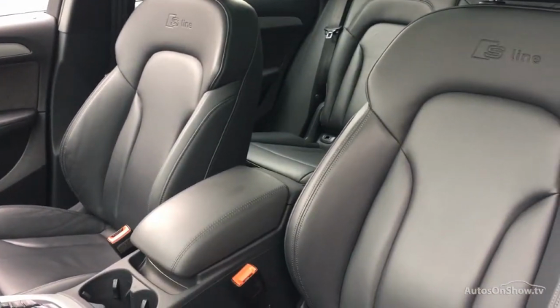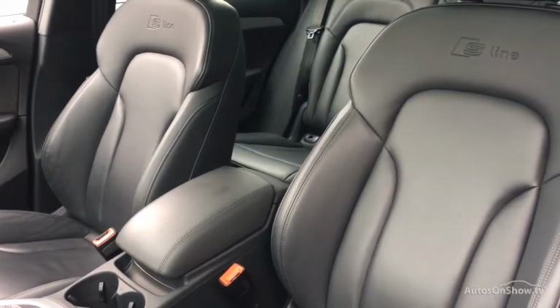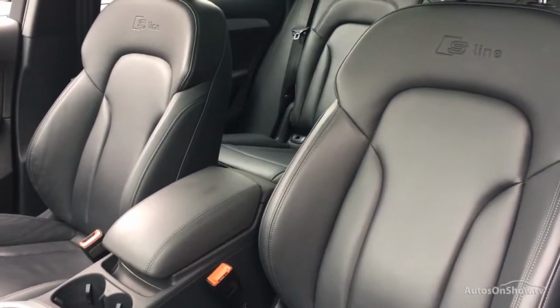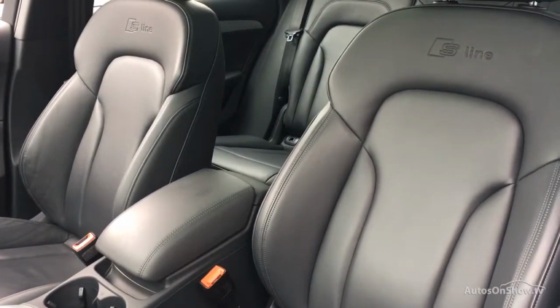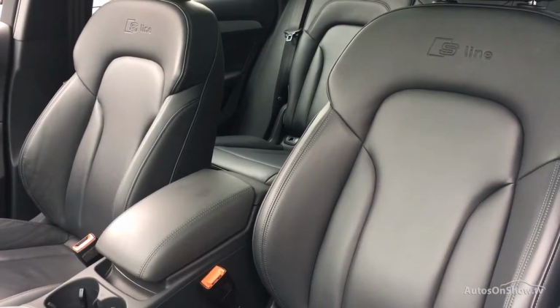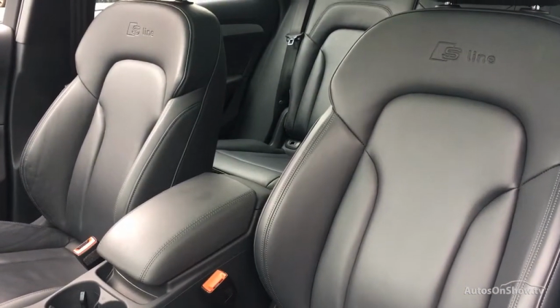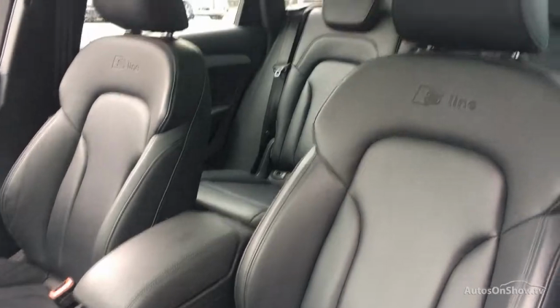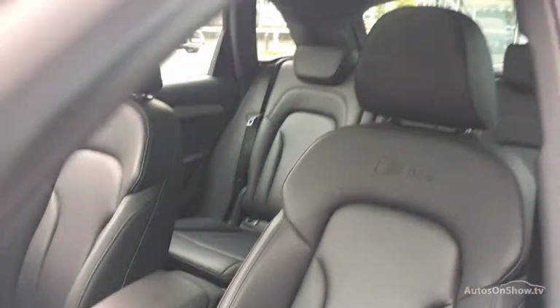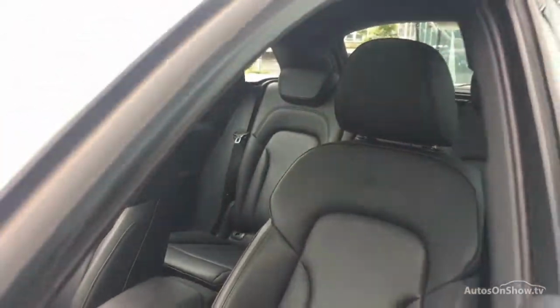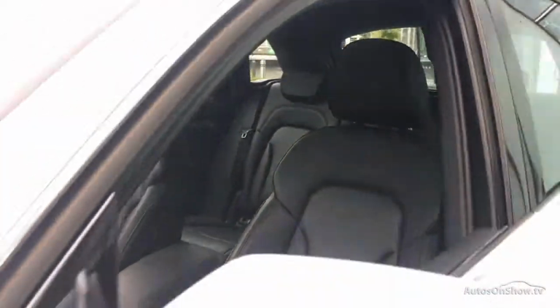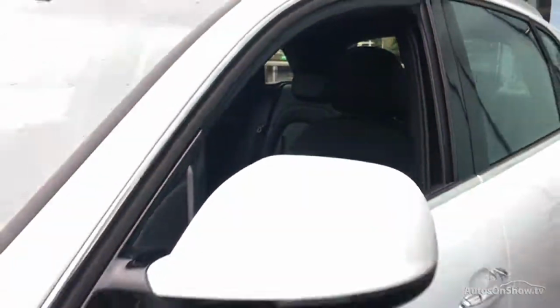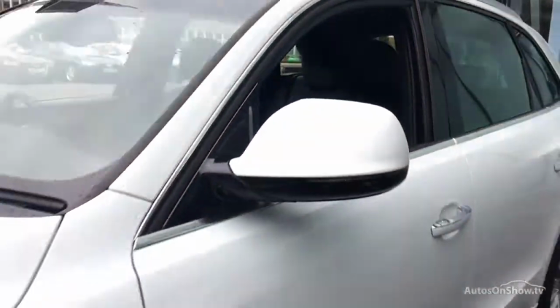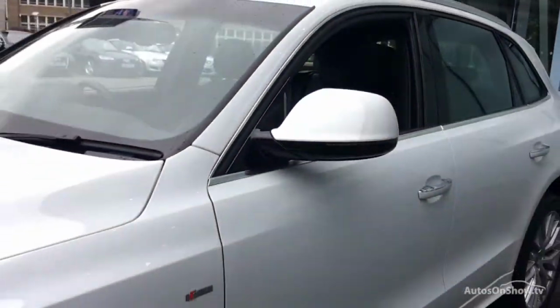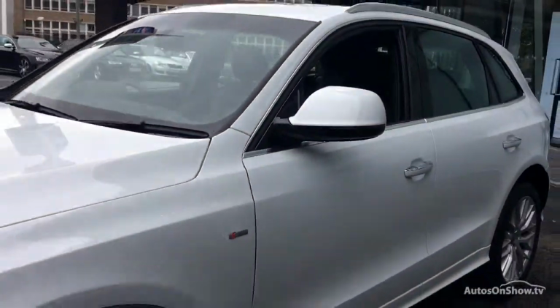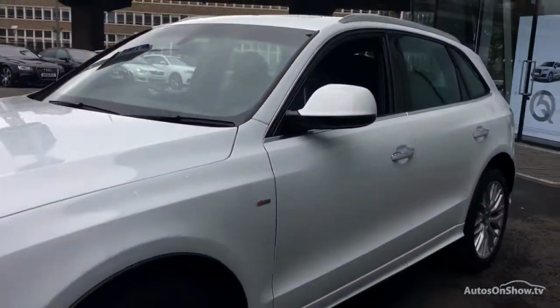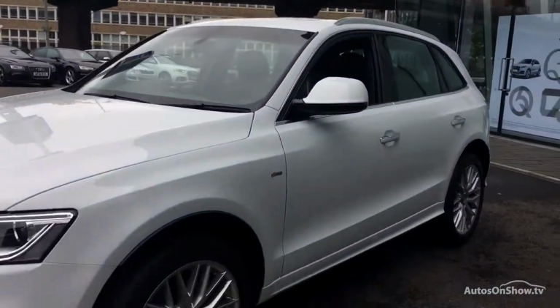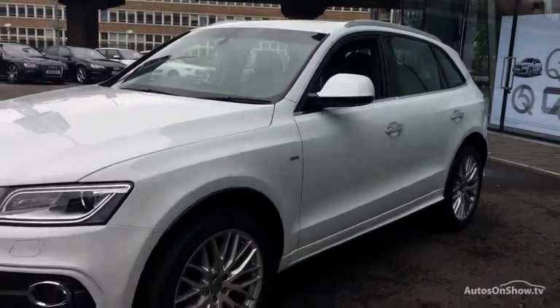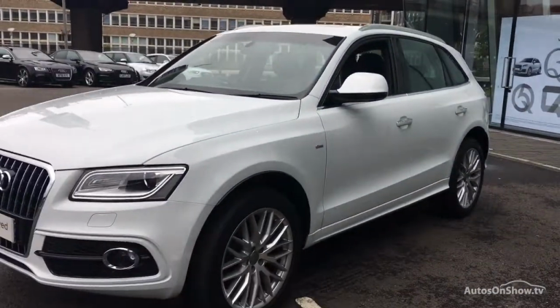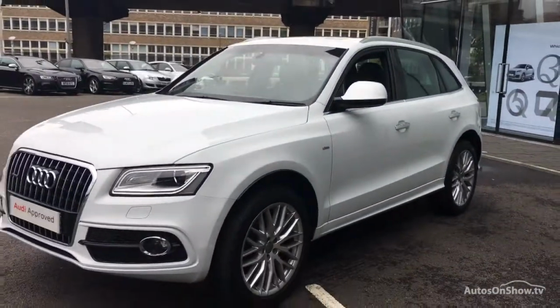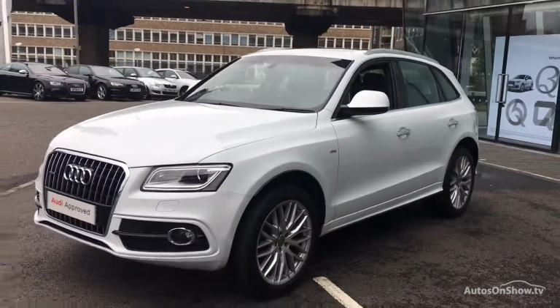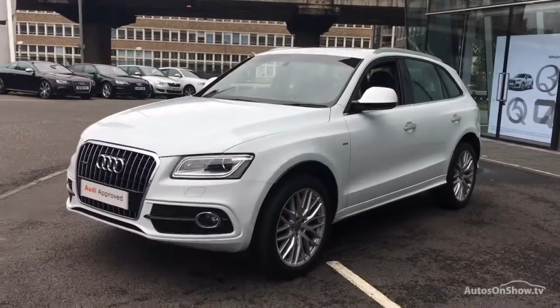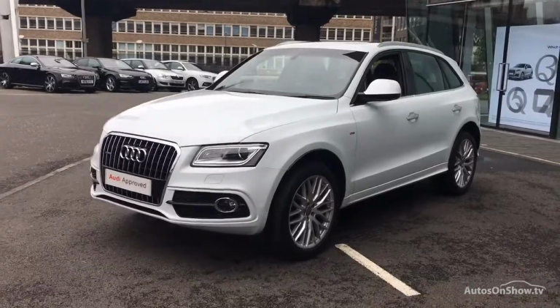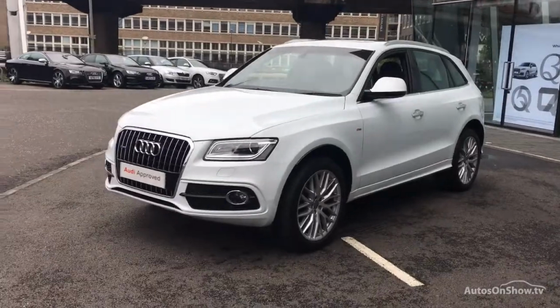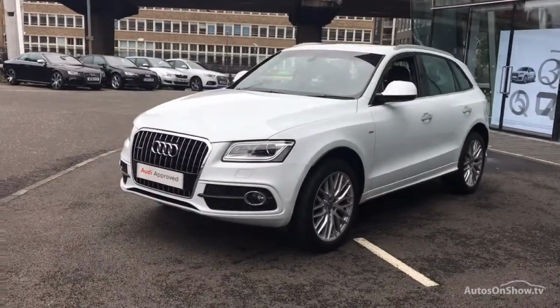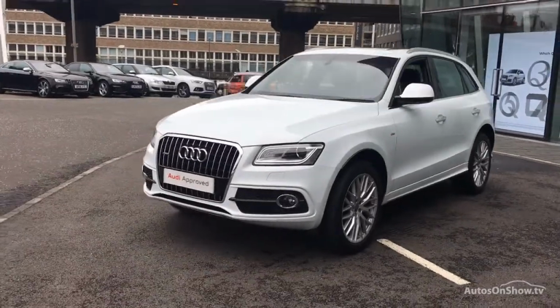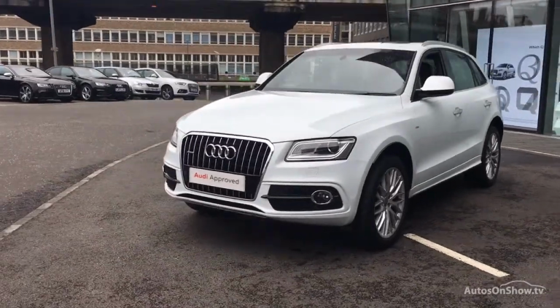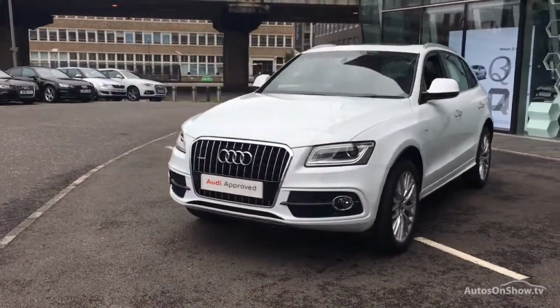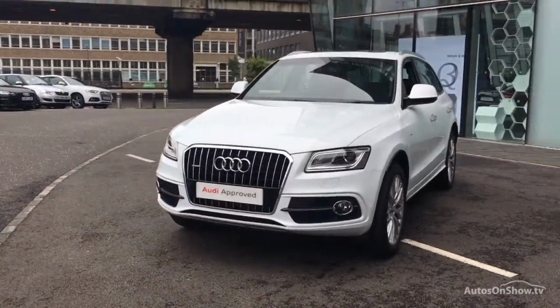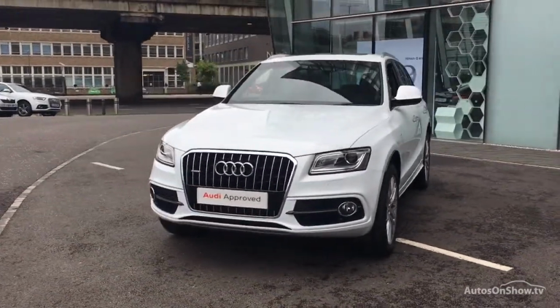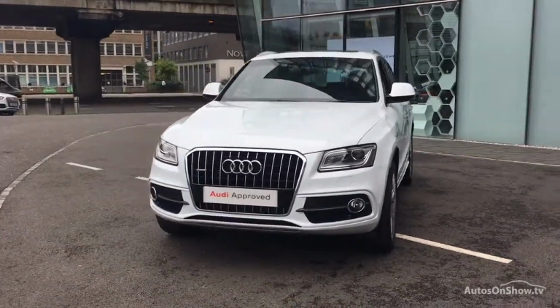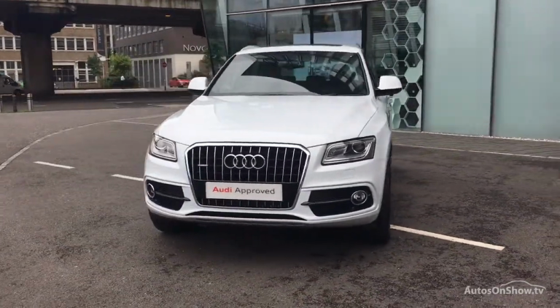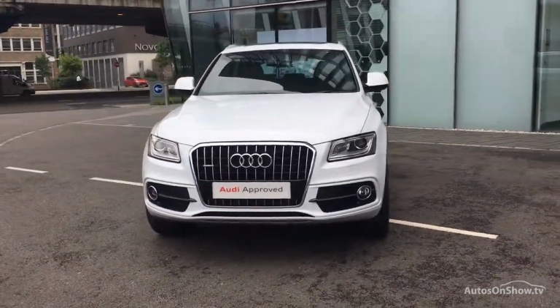Our dedicated approved used specialist team are on hand seven days a week, while our team of business managers are here to provide assistance on a range of simple financing options tailored to suit every individual.